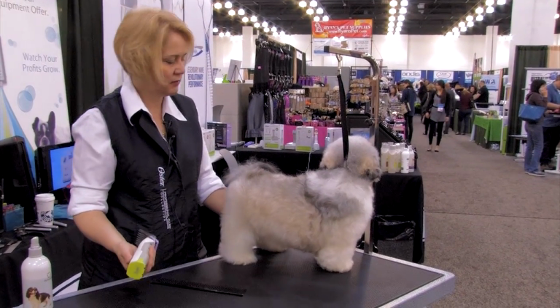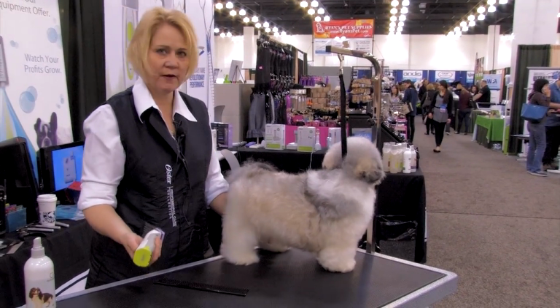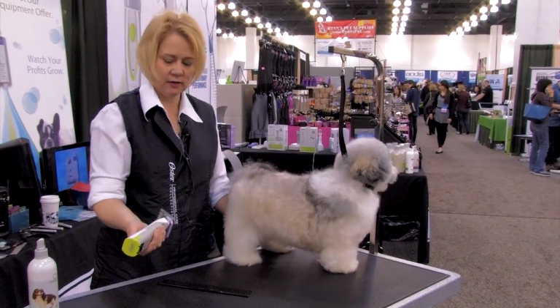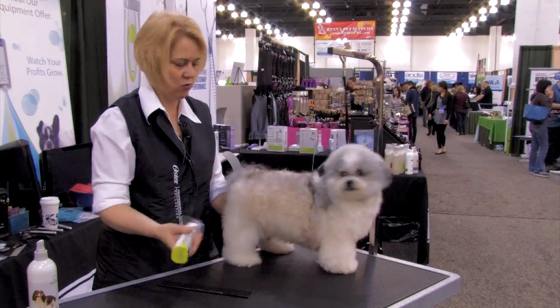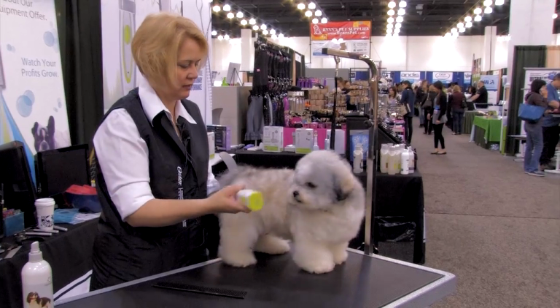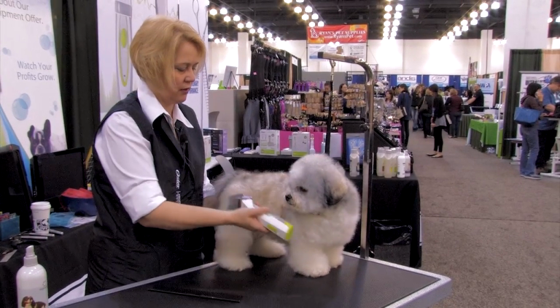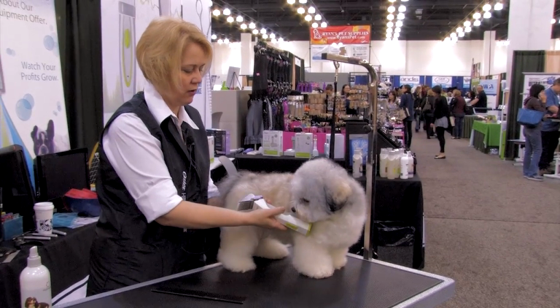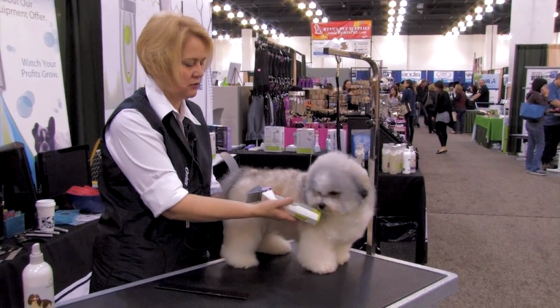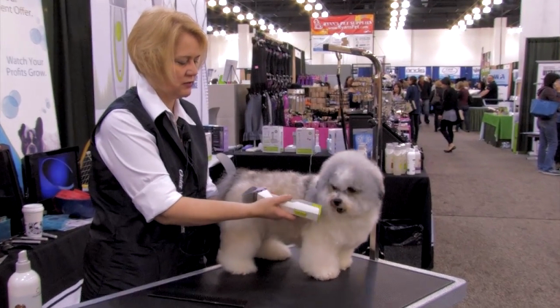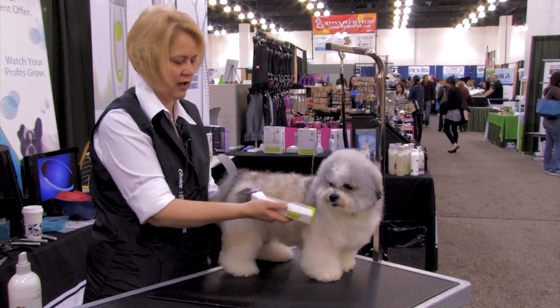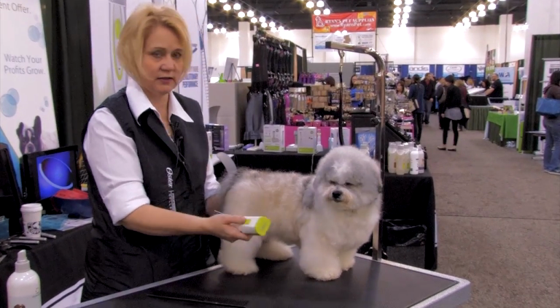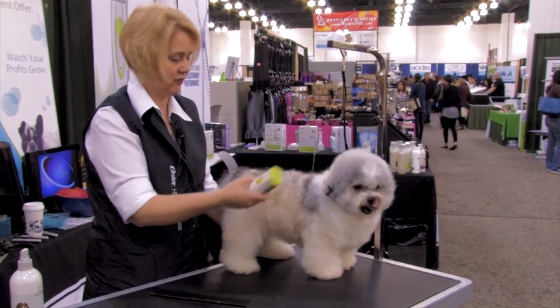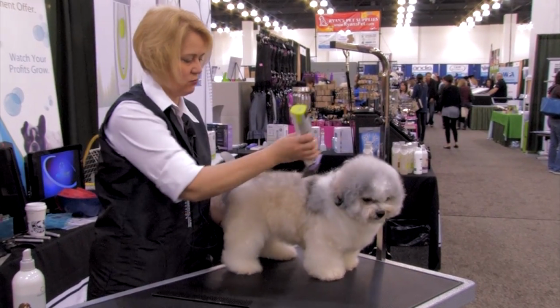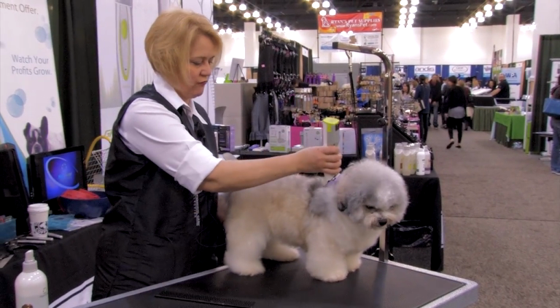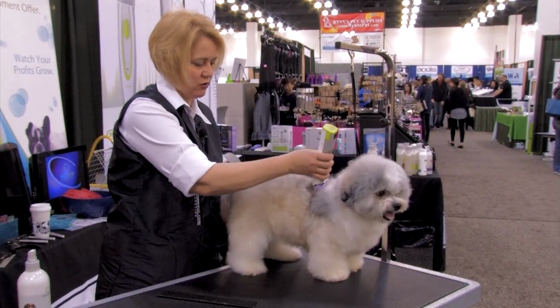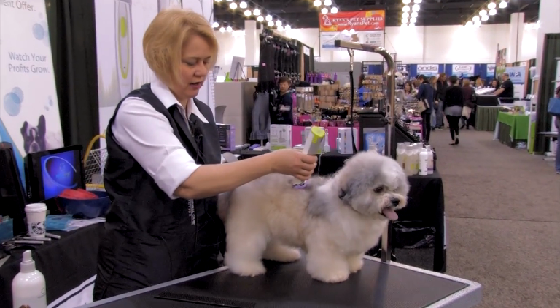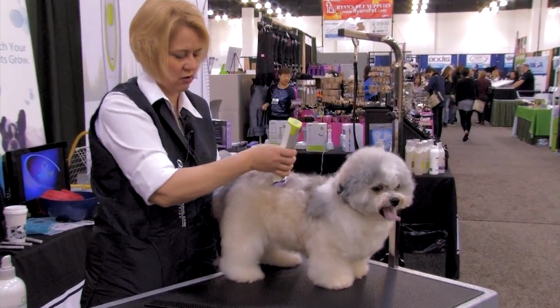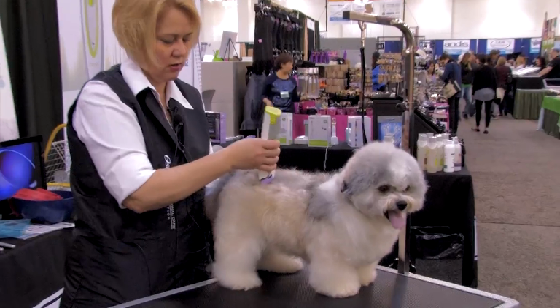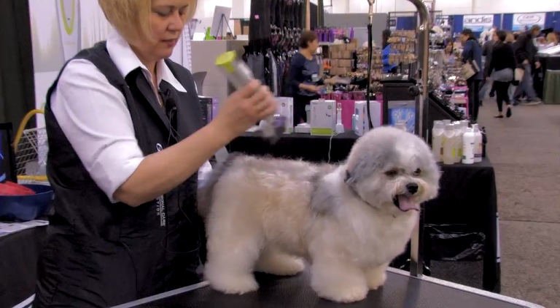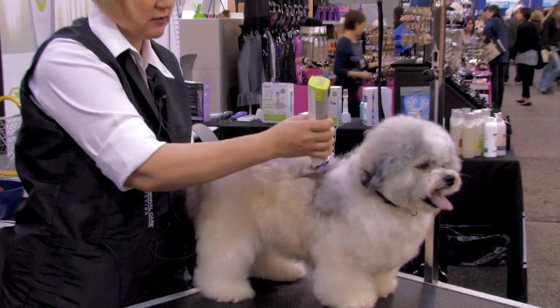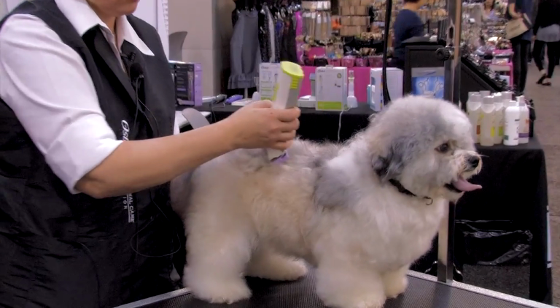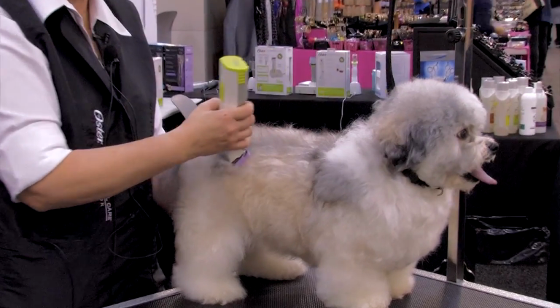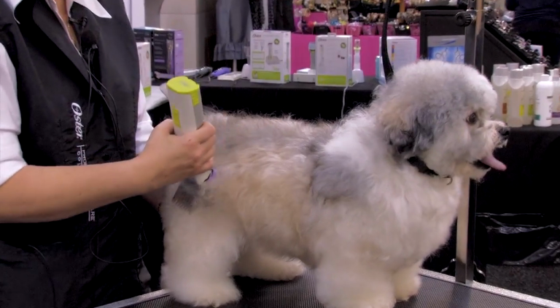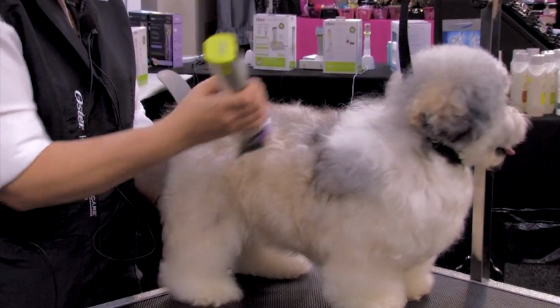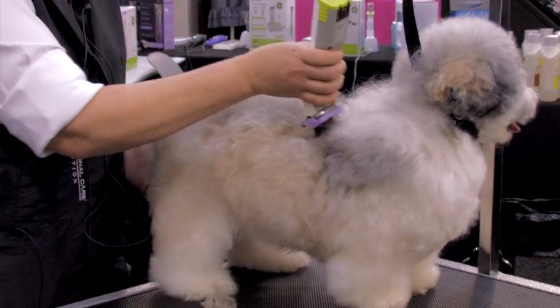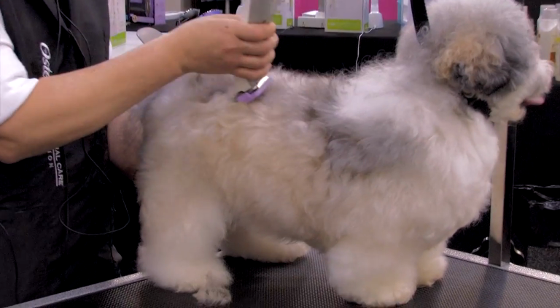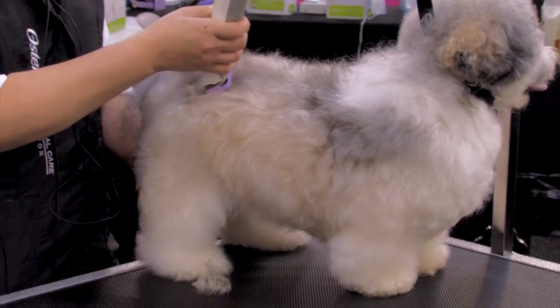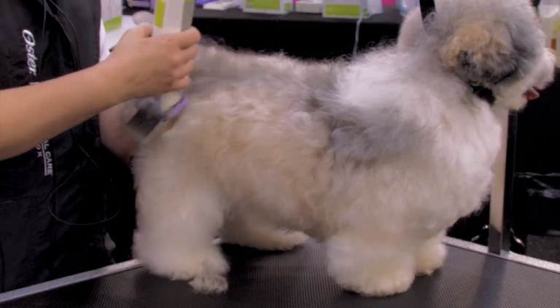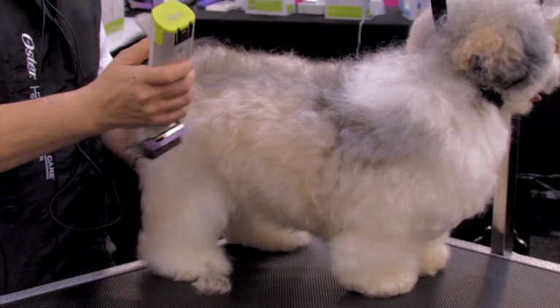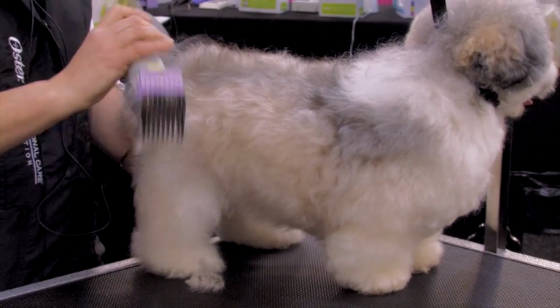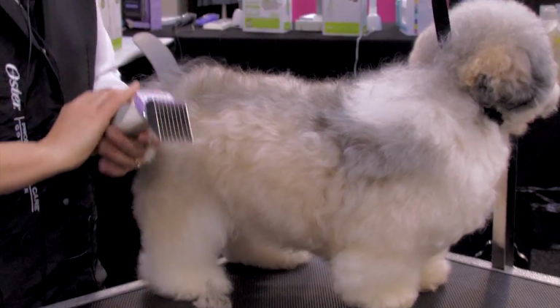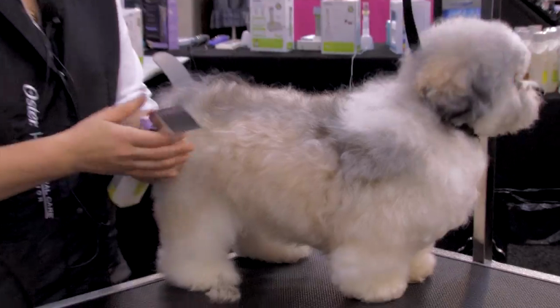I'm going to experiment and see what length I want to go with. This is one of his first real haircuts, so this could be an experience. I'm not really happy with this length, so I'm going to go shorter.